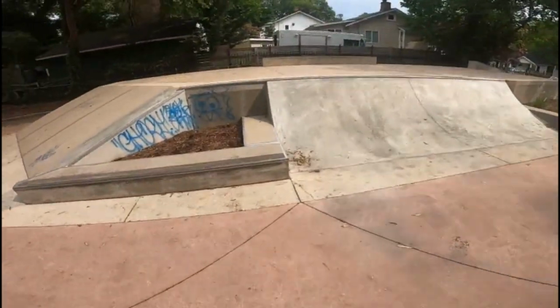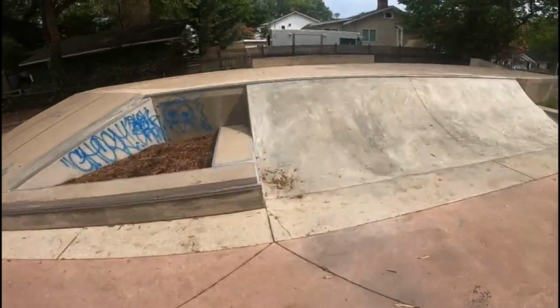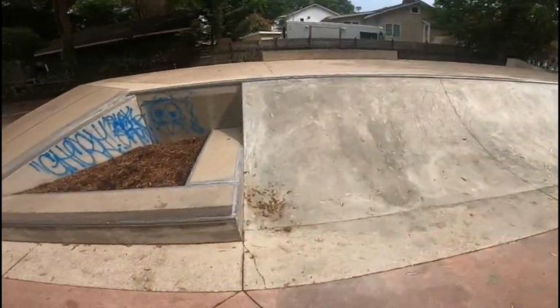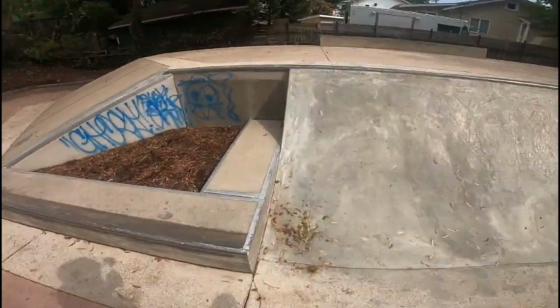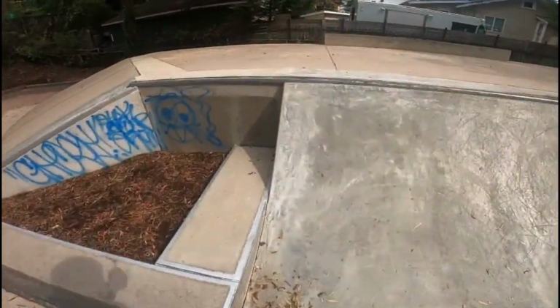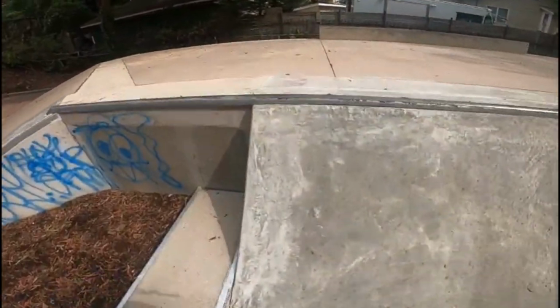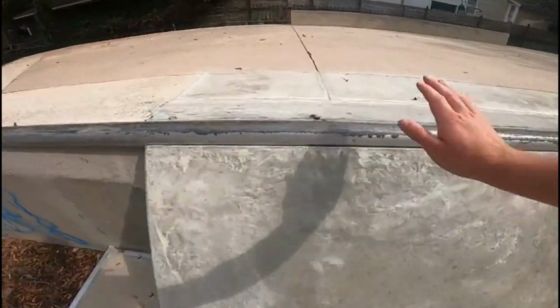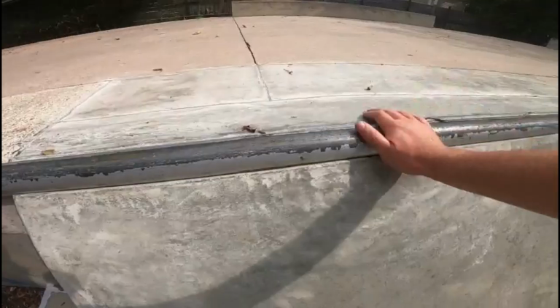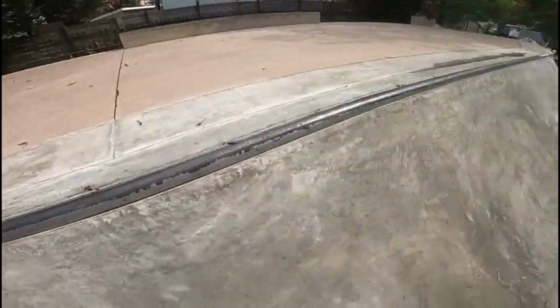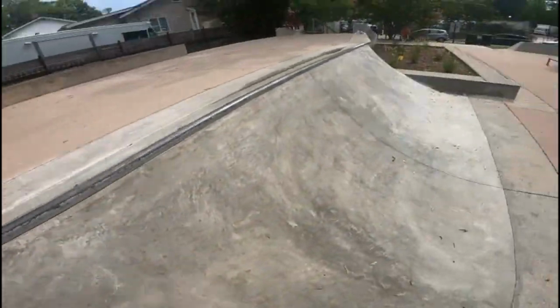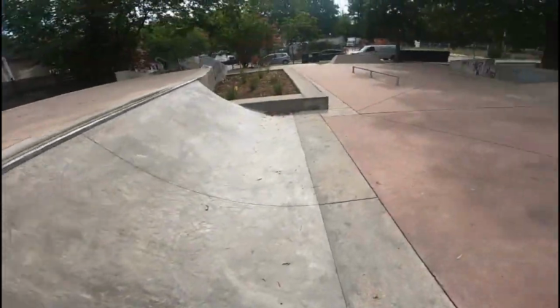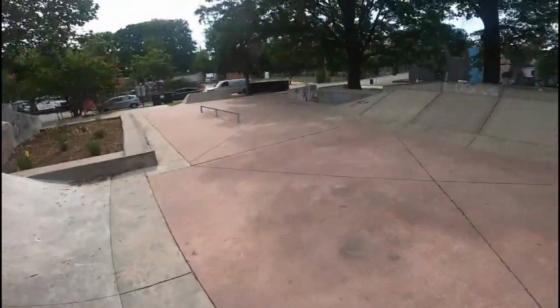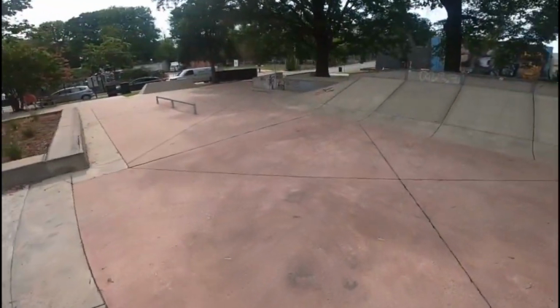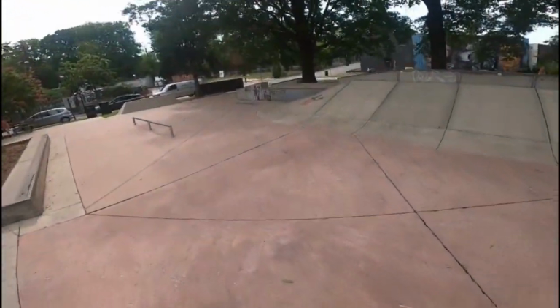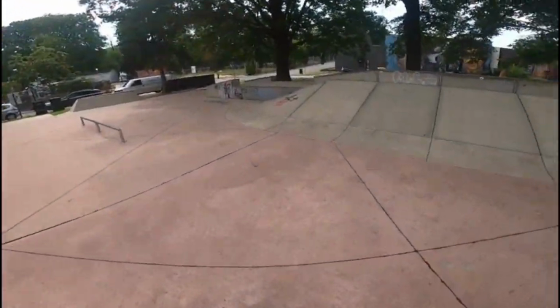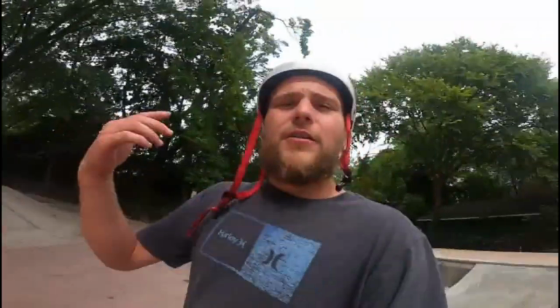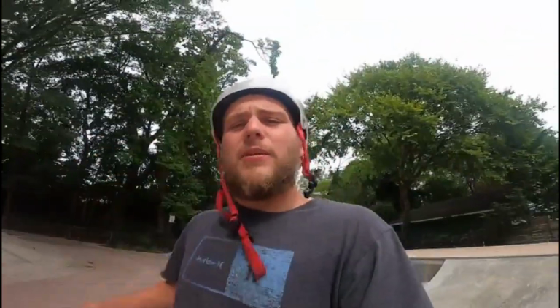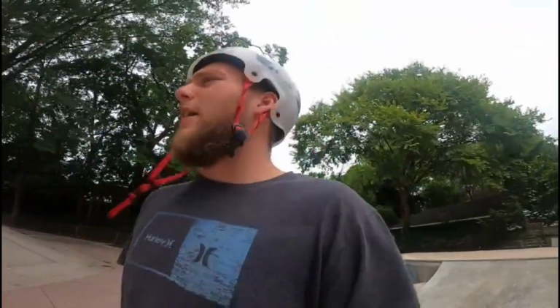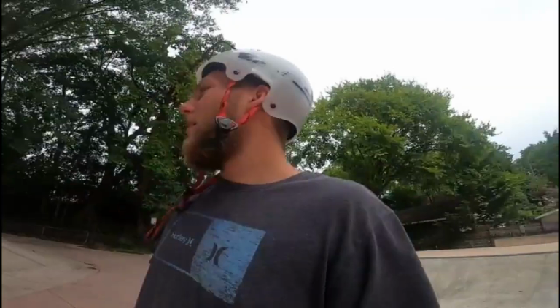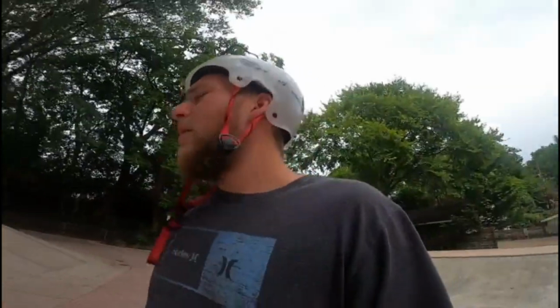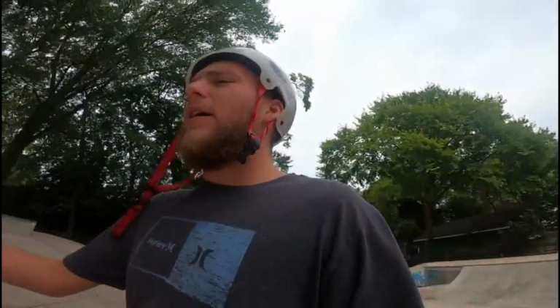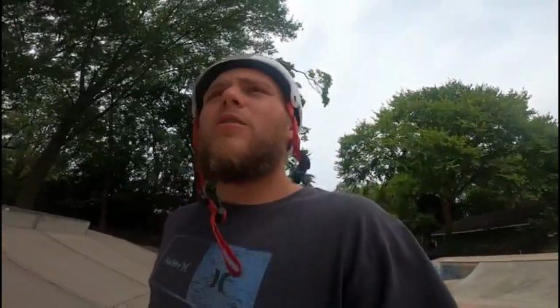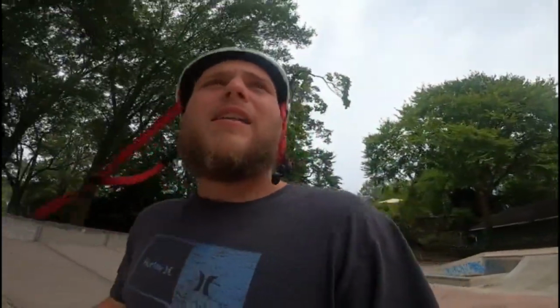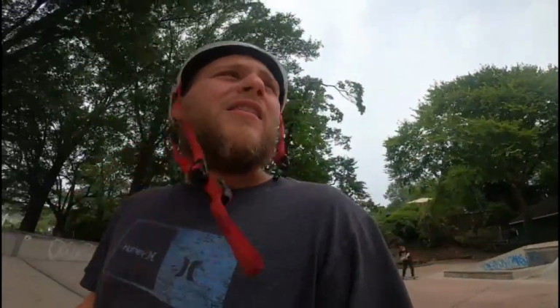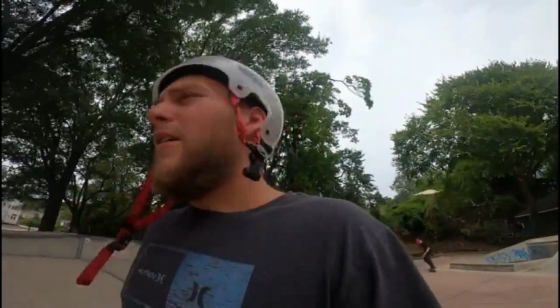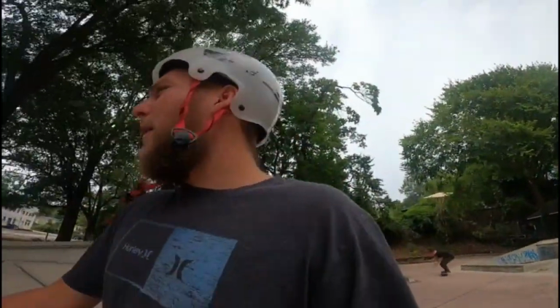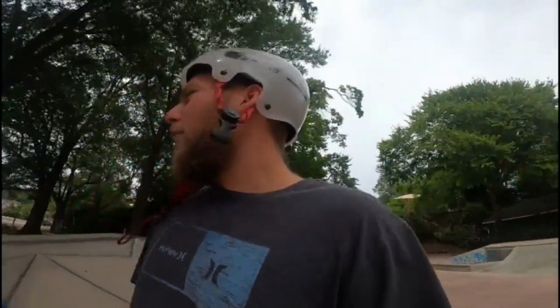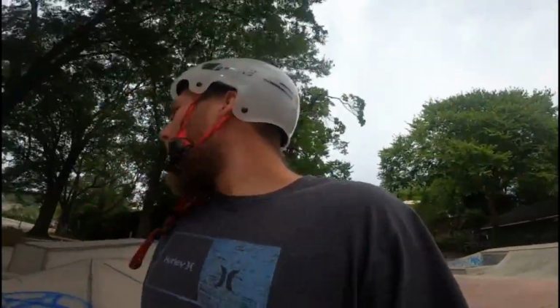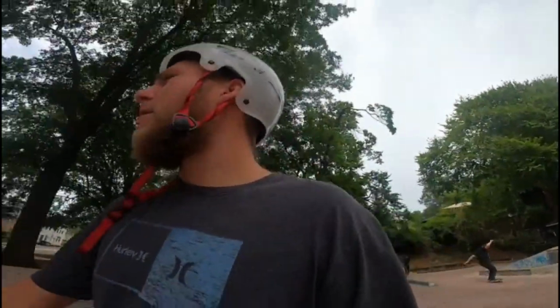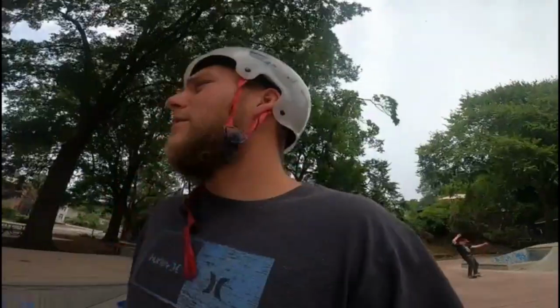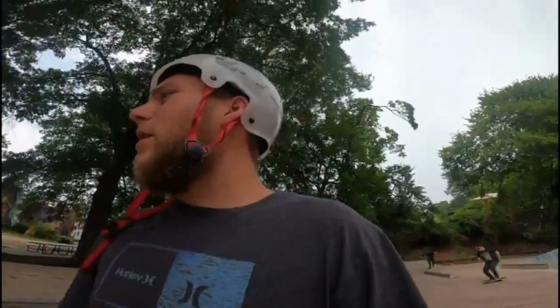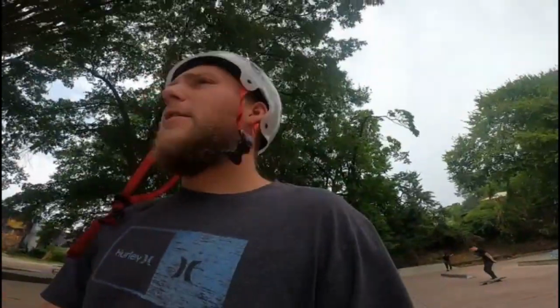This coping looks fairly new. I'm fairly excited to do some stuff at this park. Without further ado, I'm going to start skating — bring you guys along with that. Enough of me rambling. Let's start shredding it.